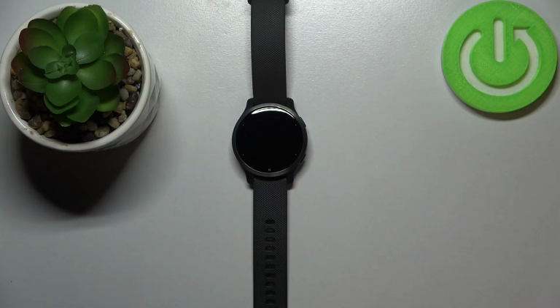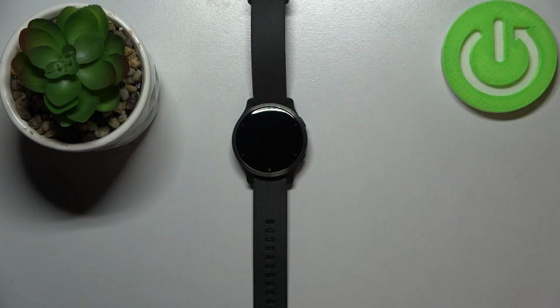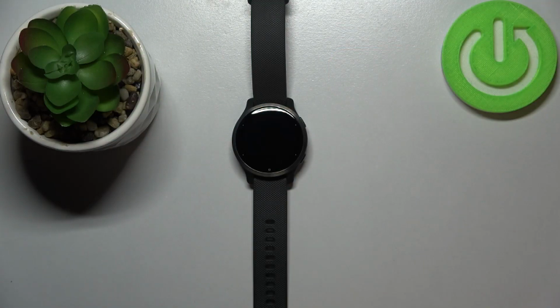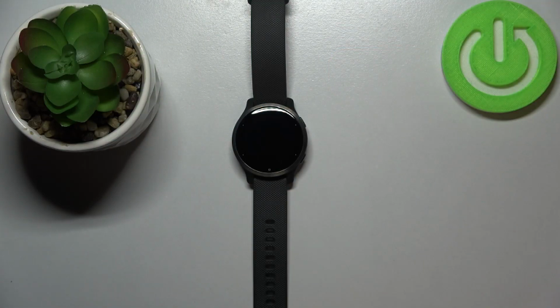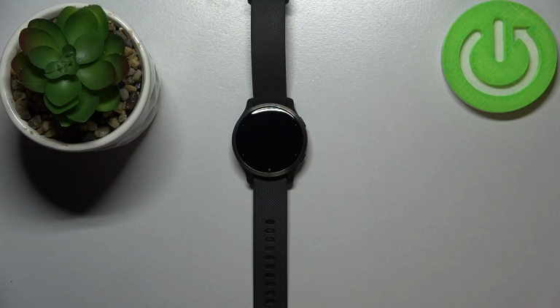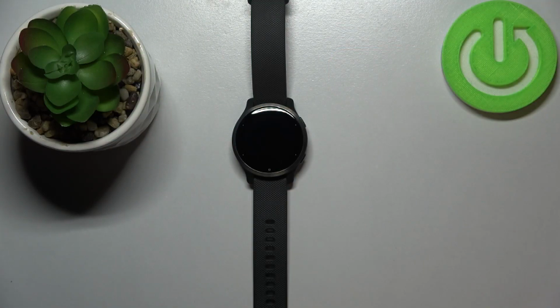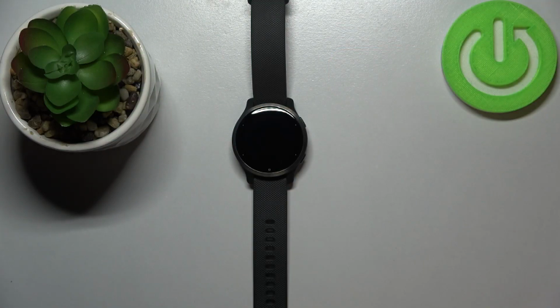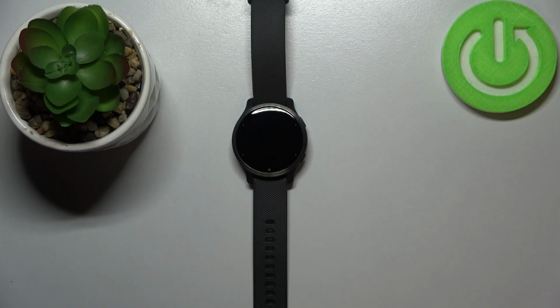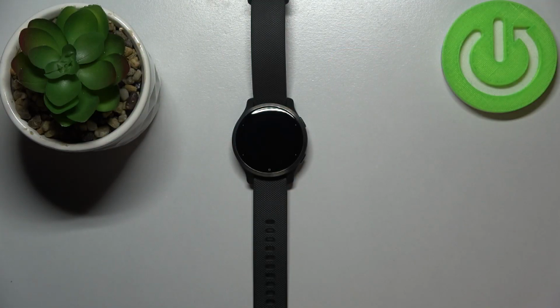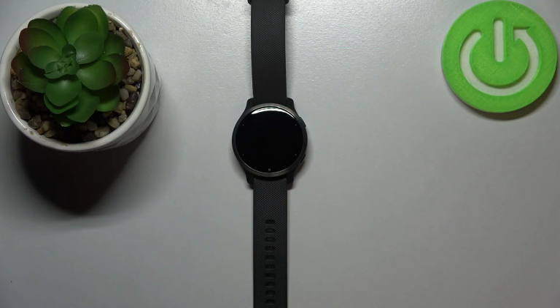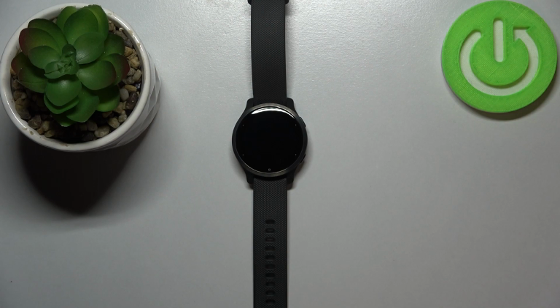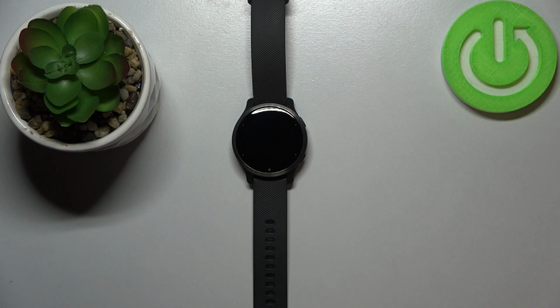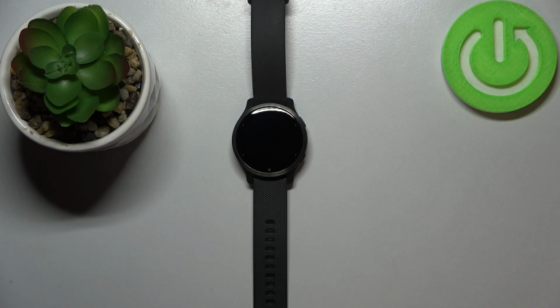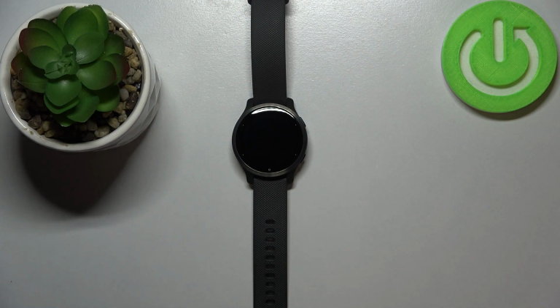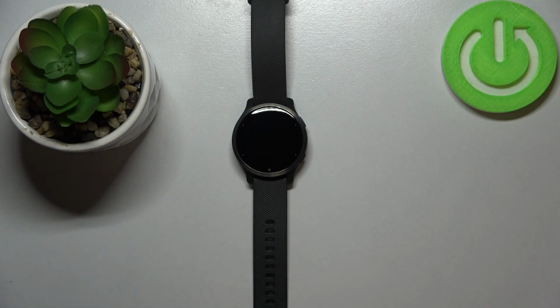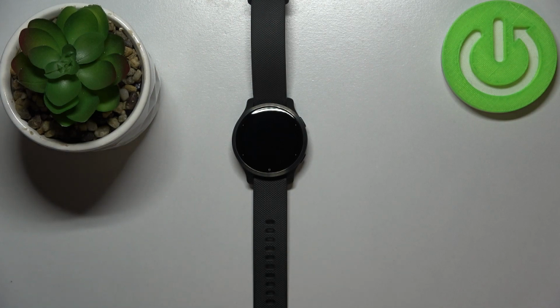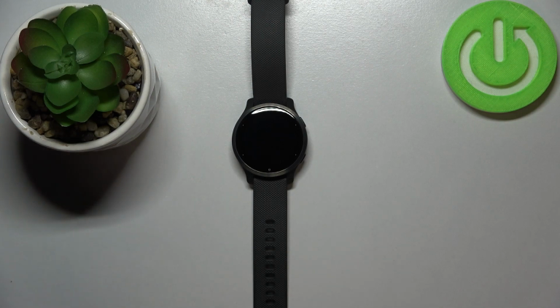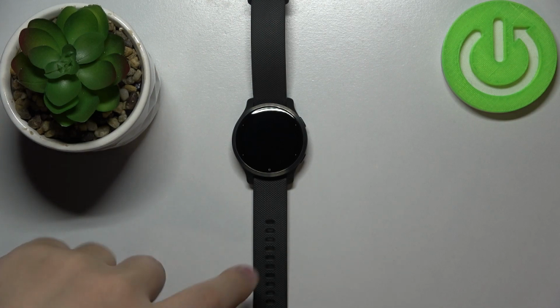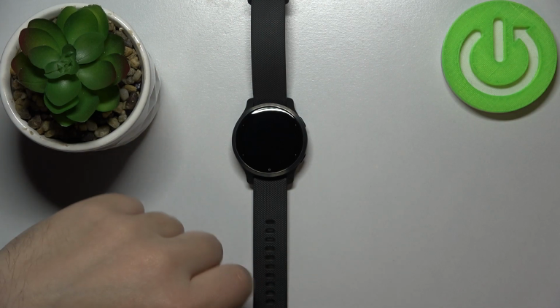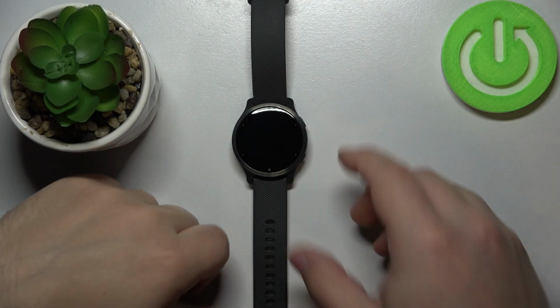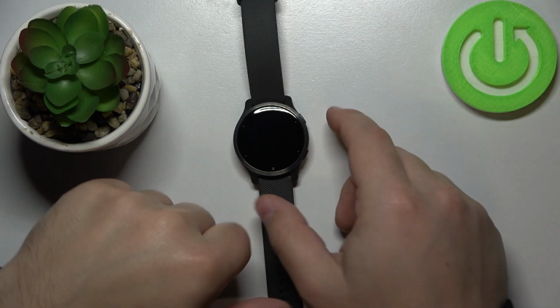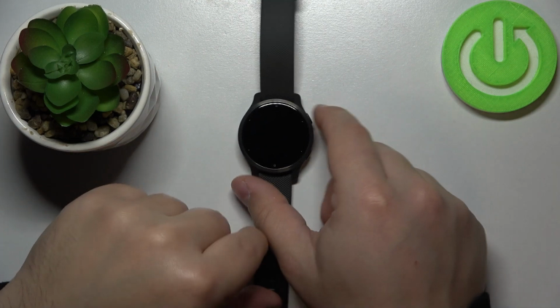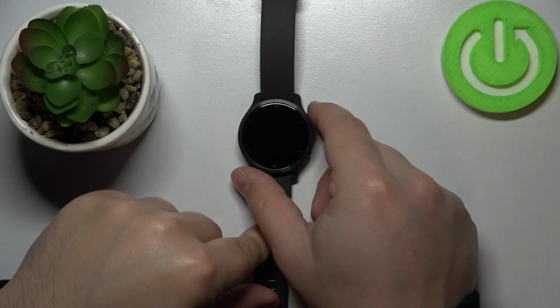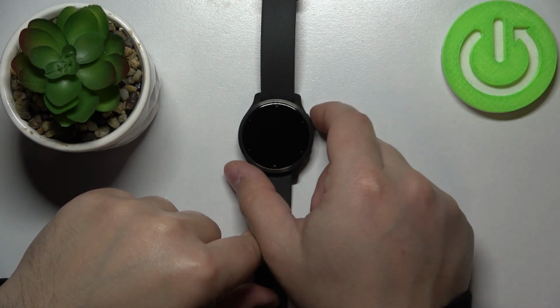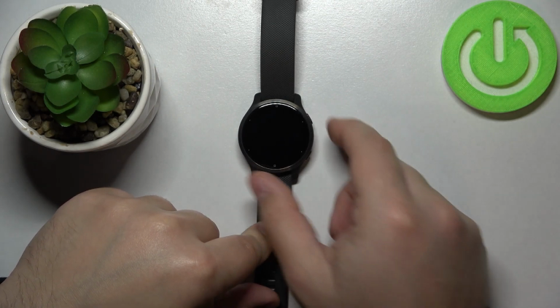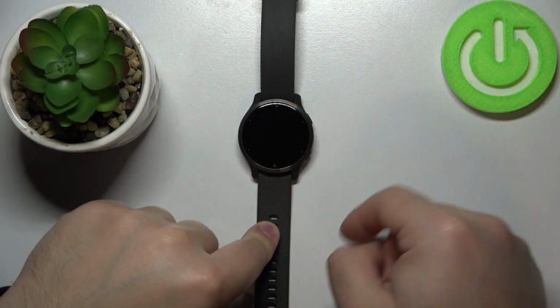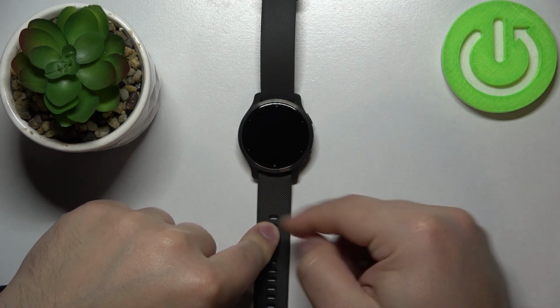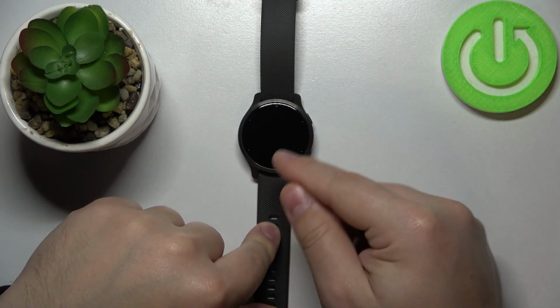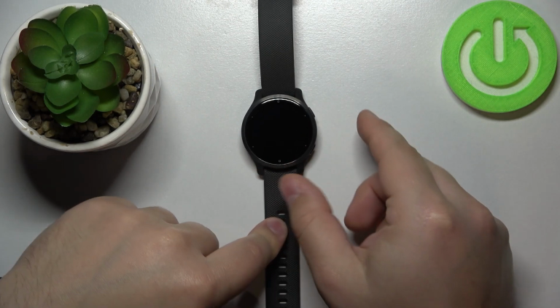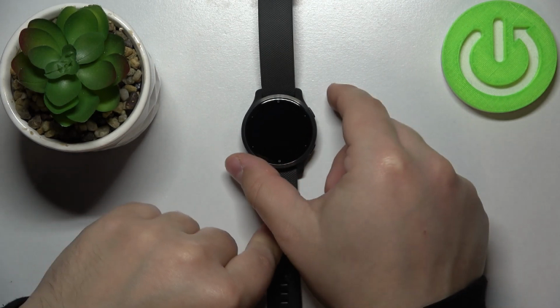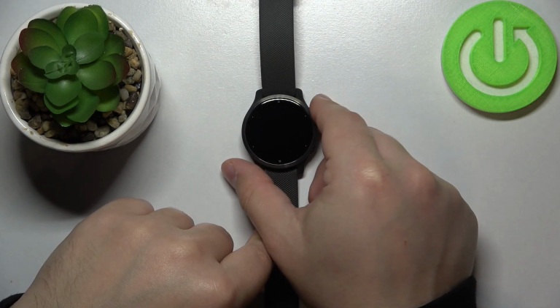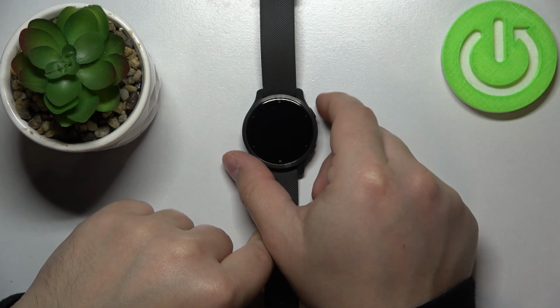Hello, in front of me I have Garmin Venue 2S and I'm going to show you how to soft reset this device. To soft reset this device, simply press and hold the upper button until the watch turns off. So press and hold it.